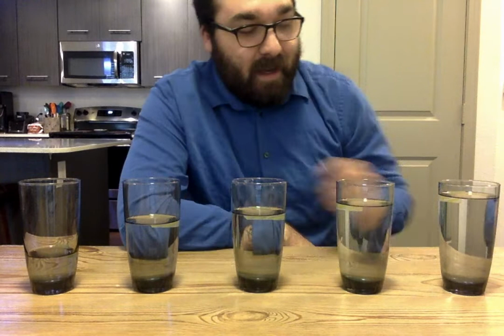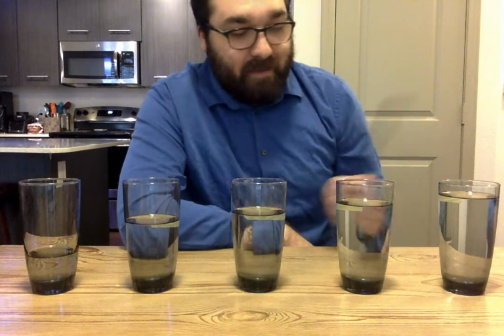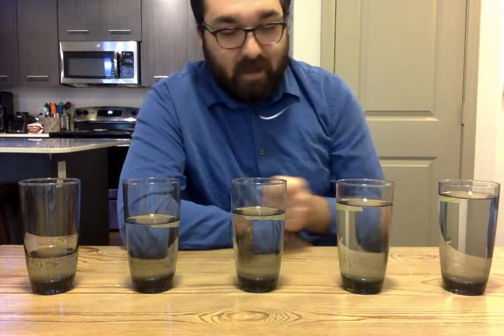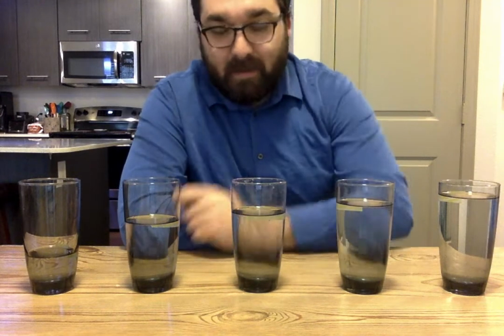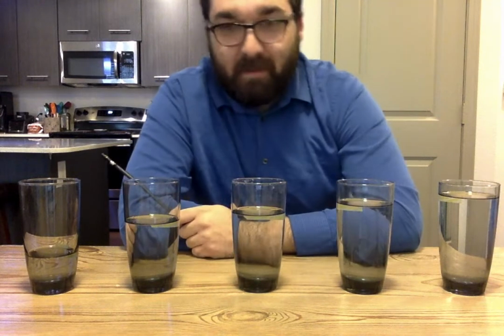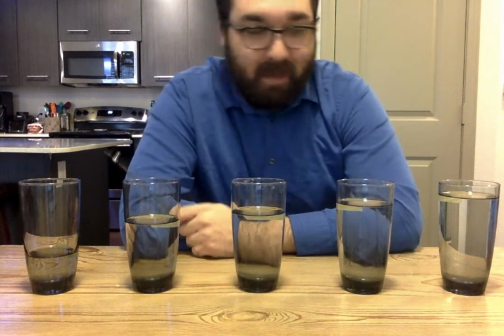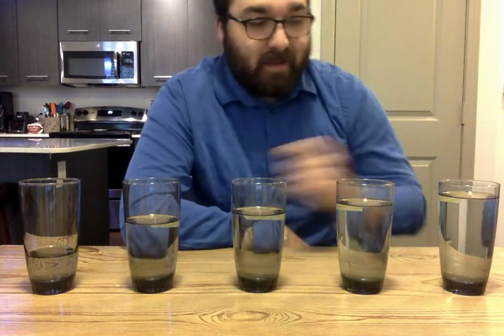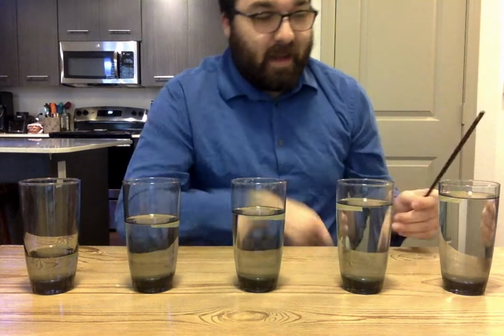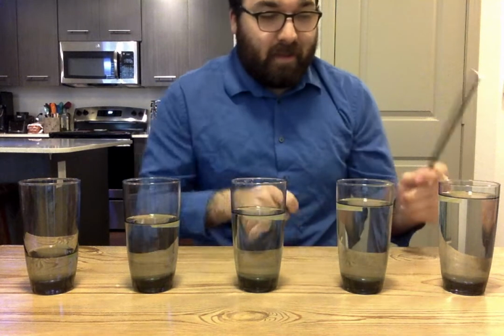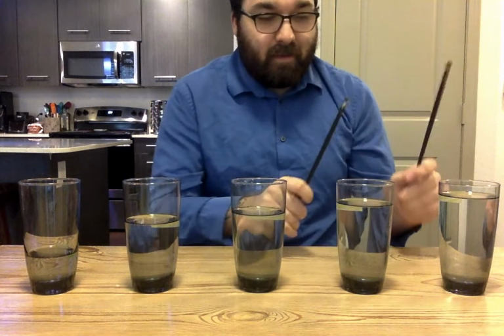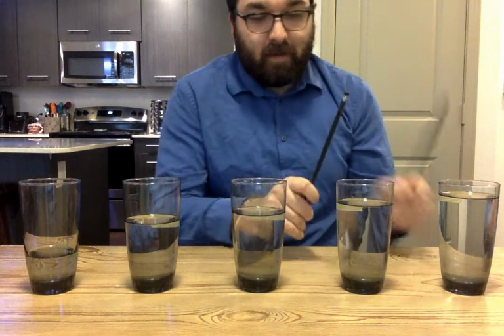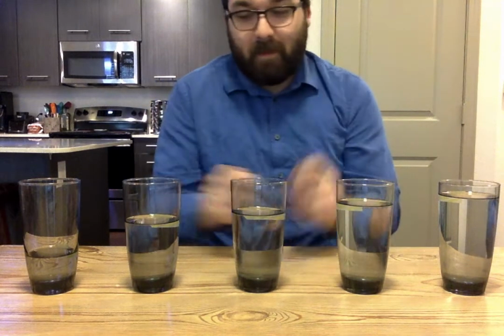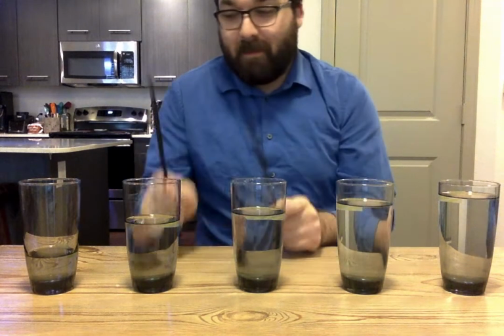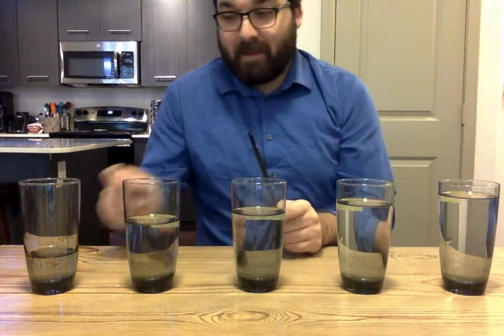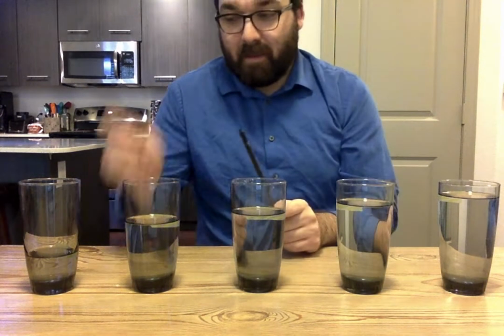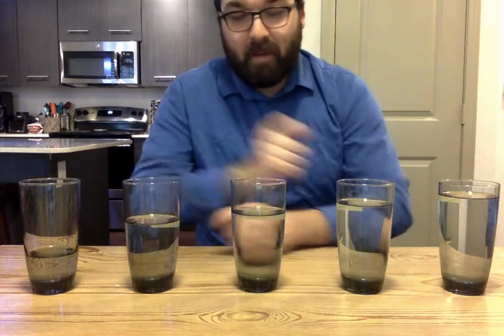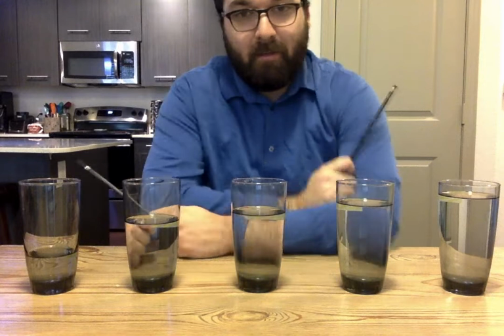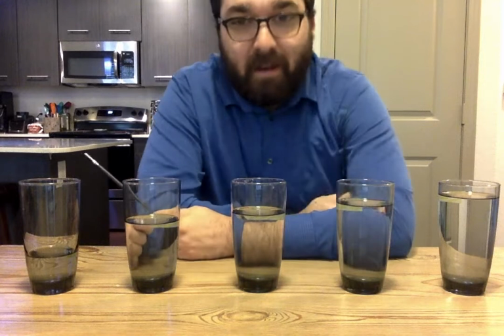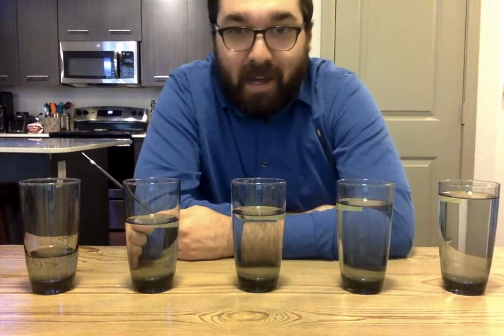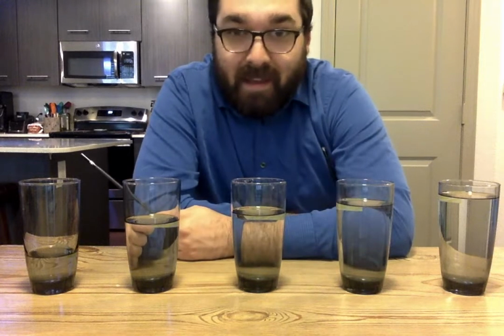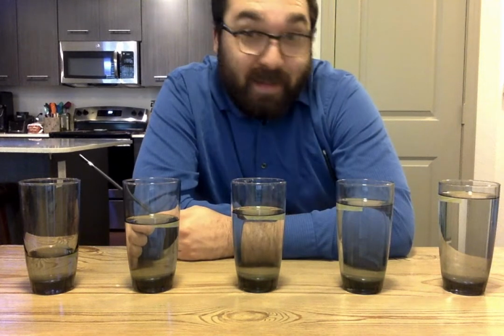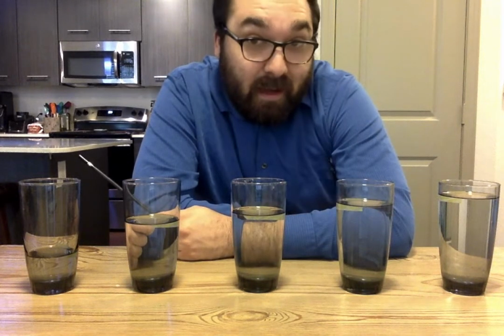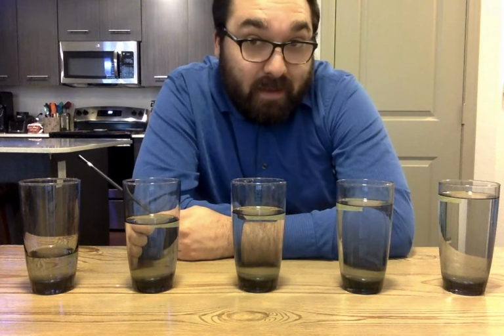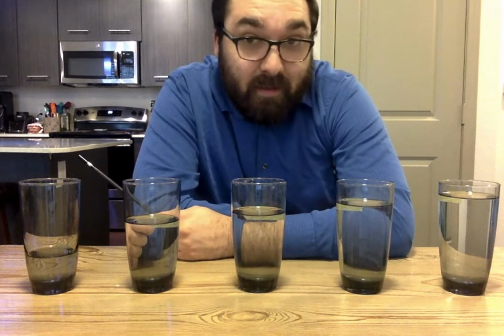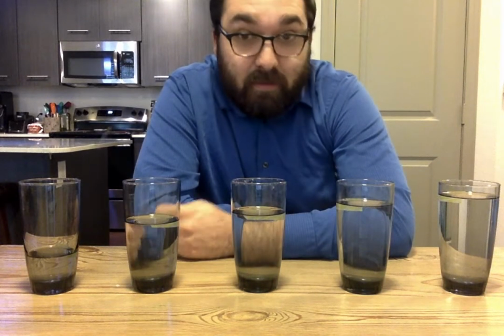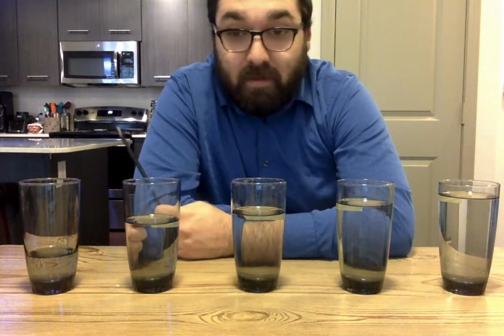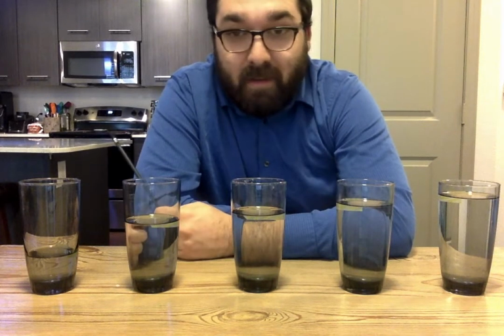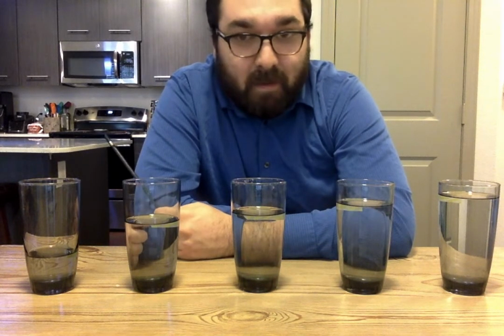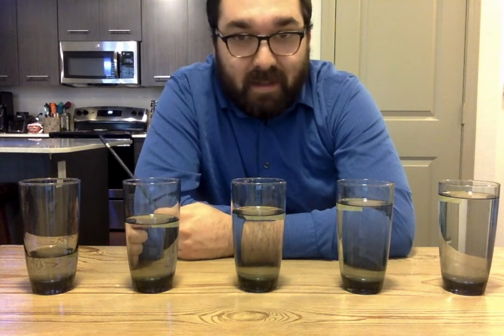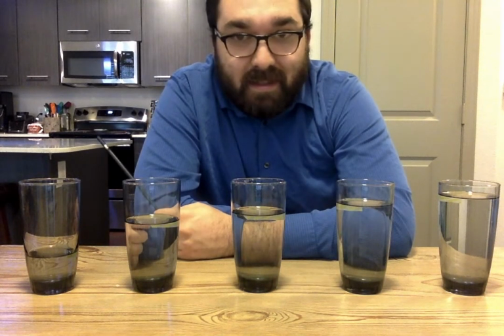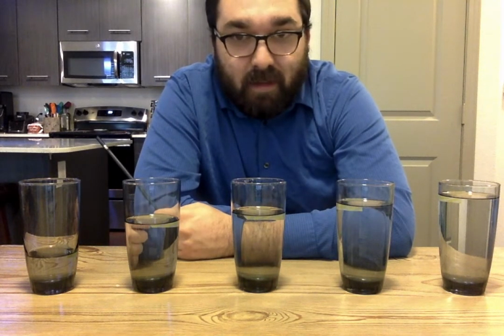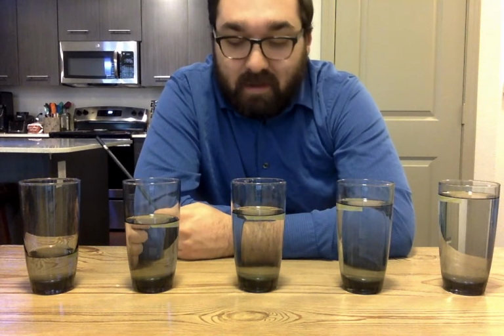I have these measured out to specific pitches, so I have Do, Re, Mi, Fa, So measured out. But this would be a good opportunity for you to experiment and see what you can do.